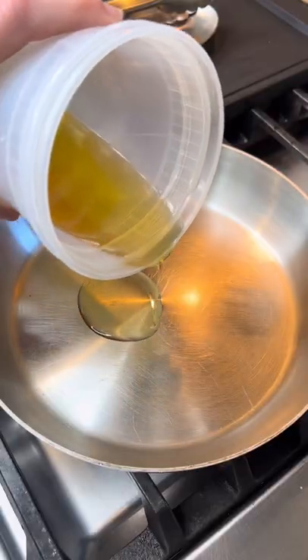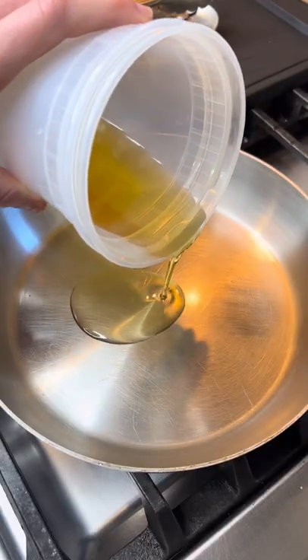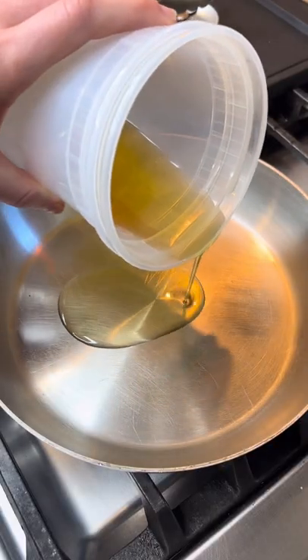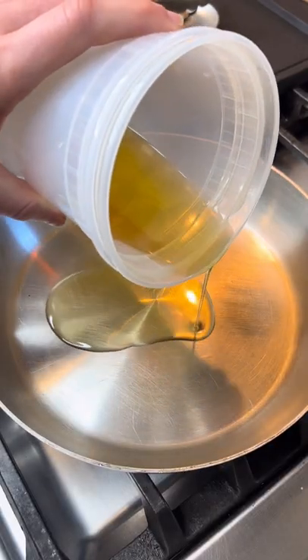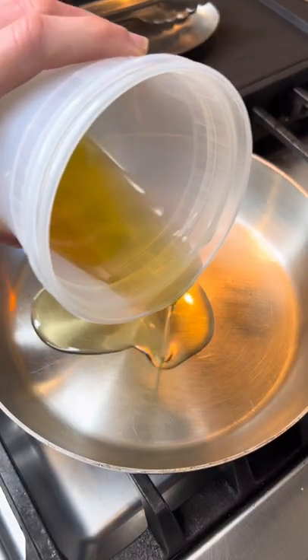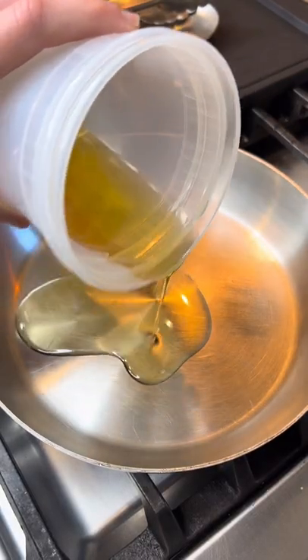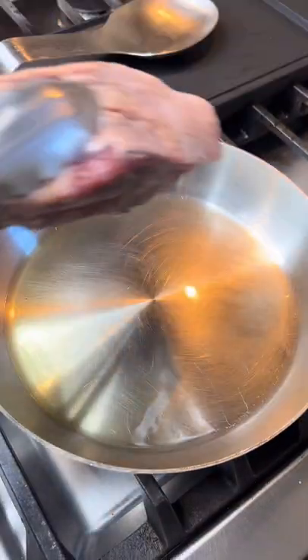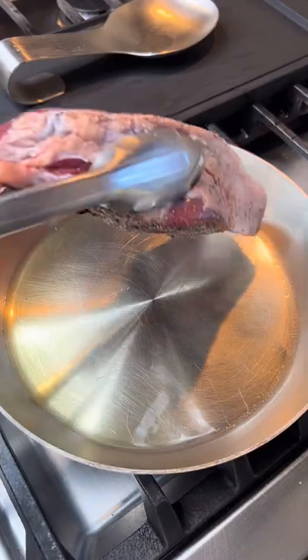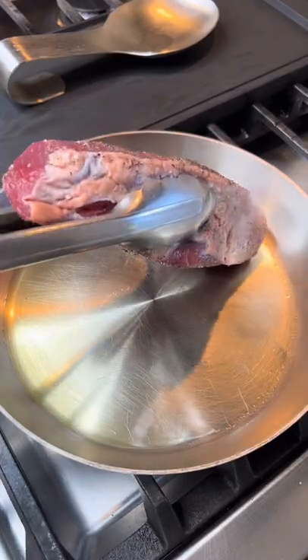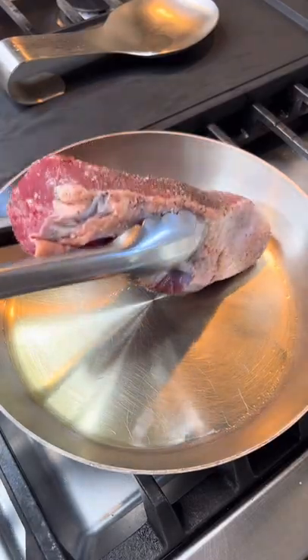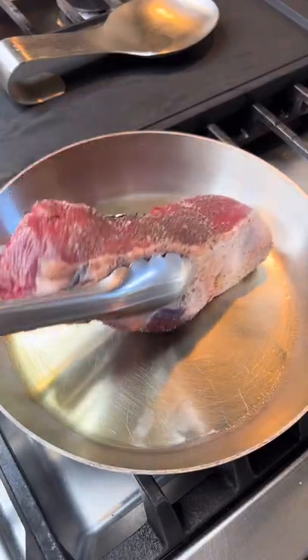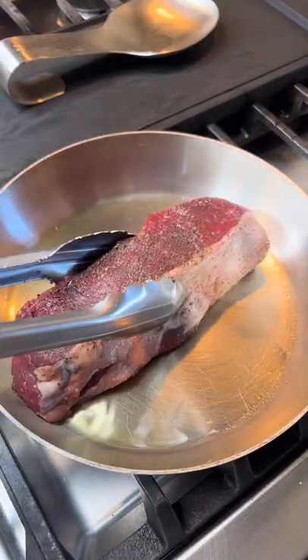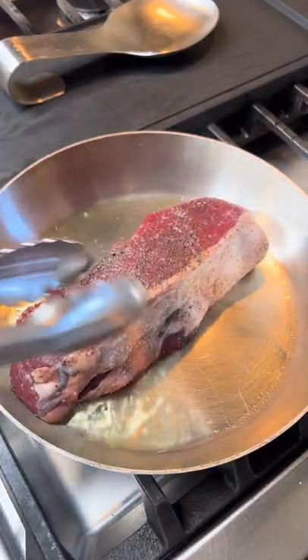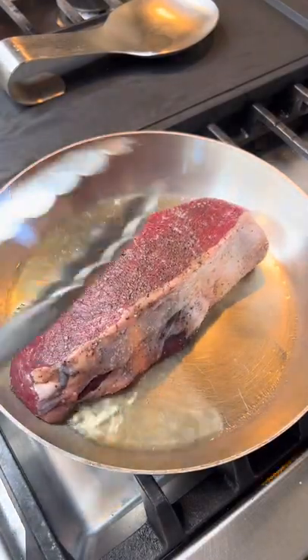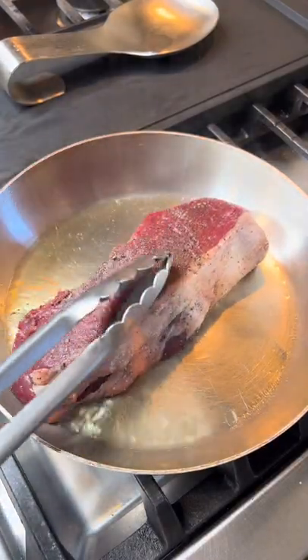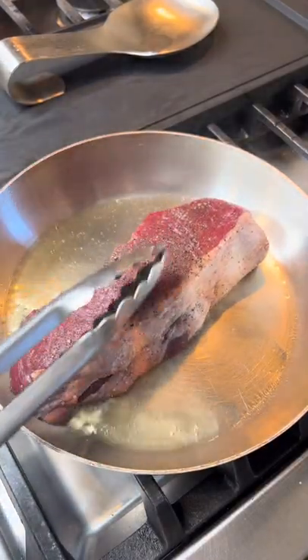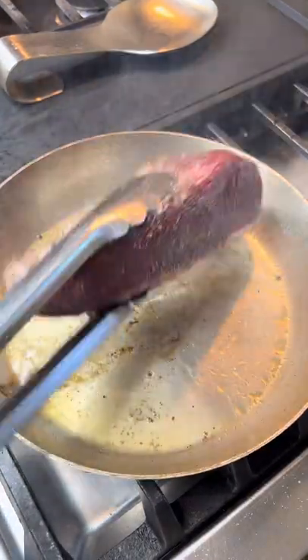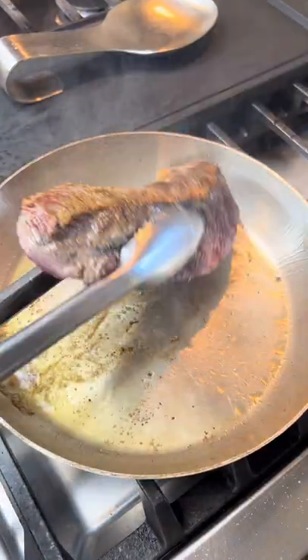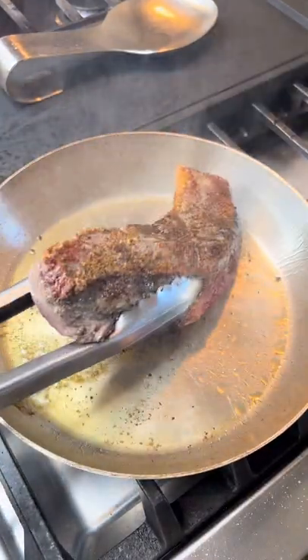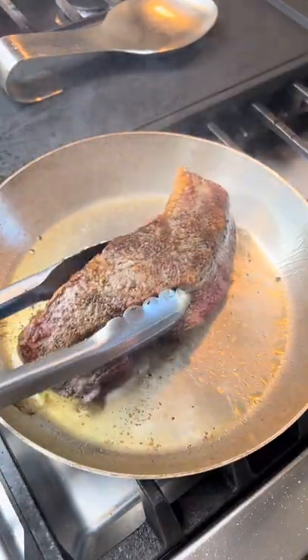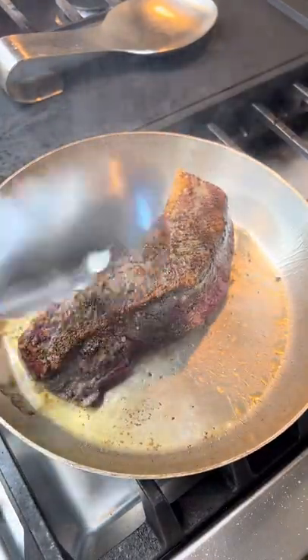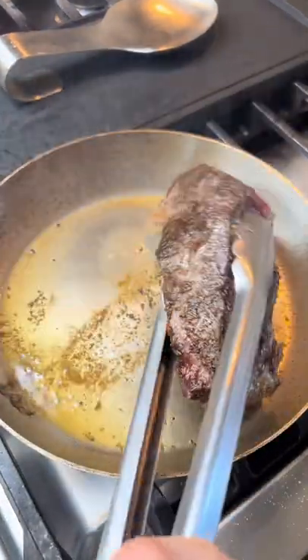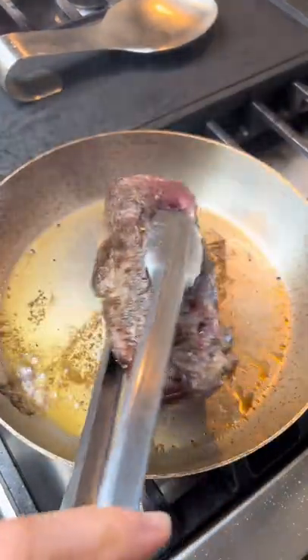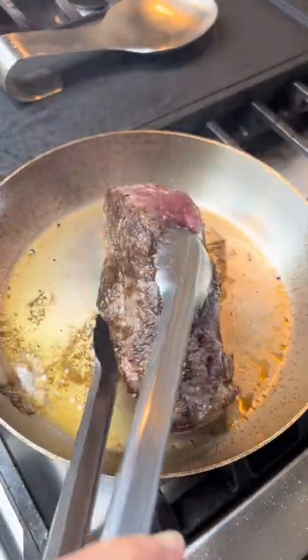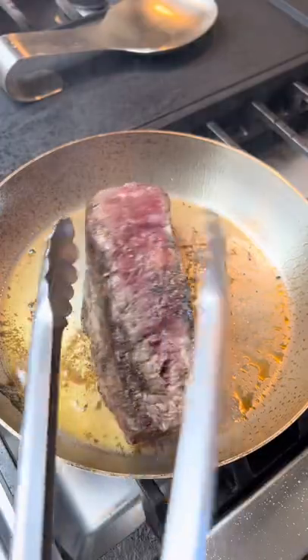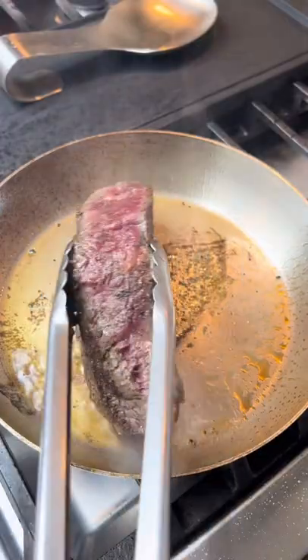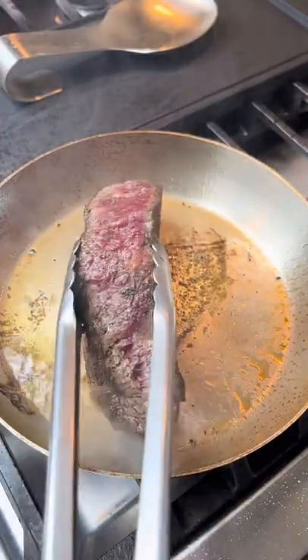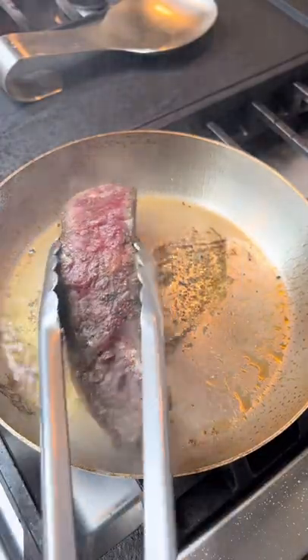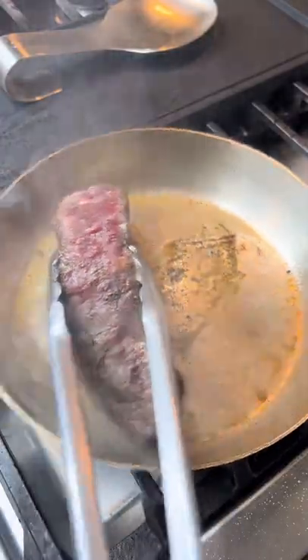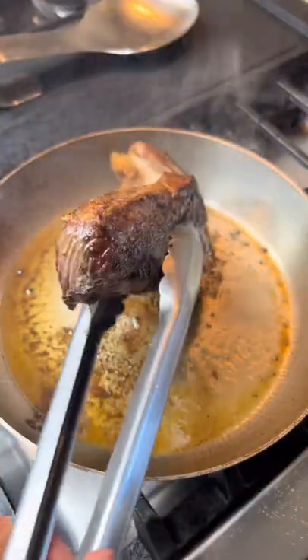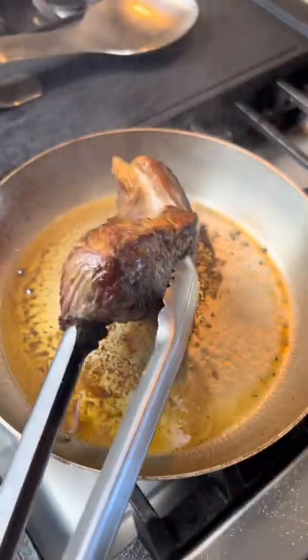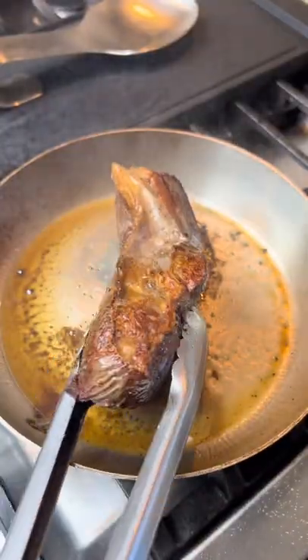In a pan on medium high heat, add high smoke point oil and once hot, add your steak. From here we're going to cook it one minute each side. I forgot to do the sides as well and render that fat out.